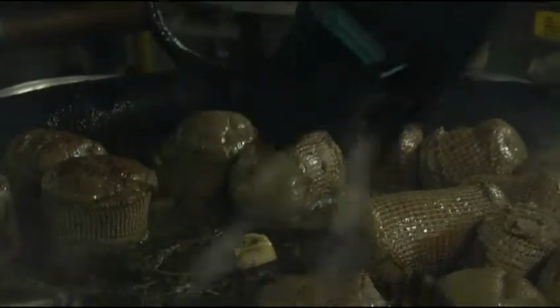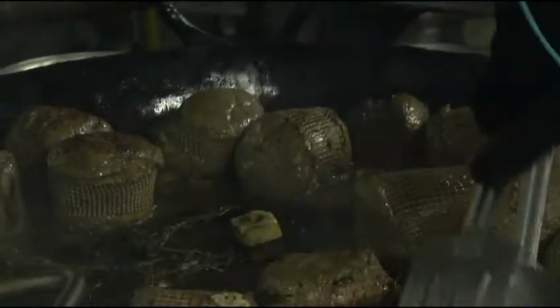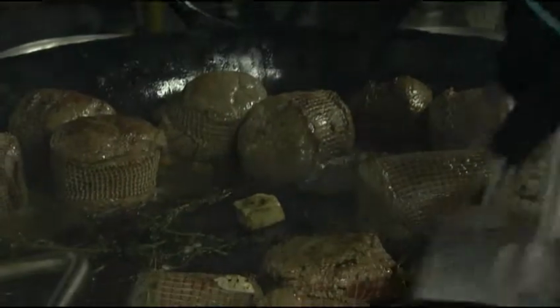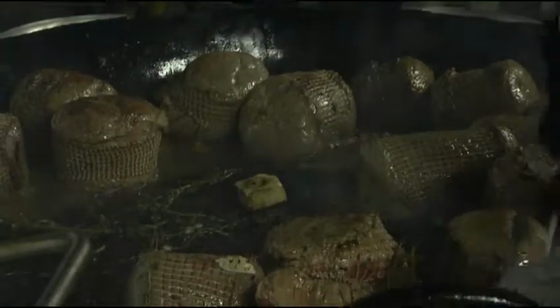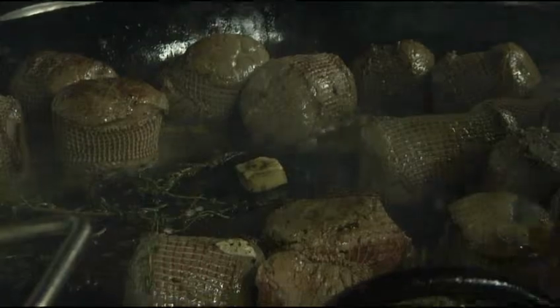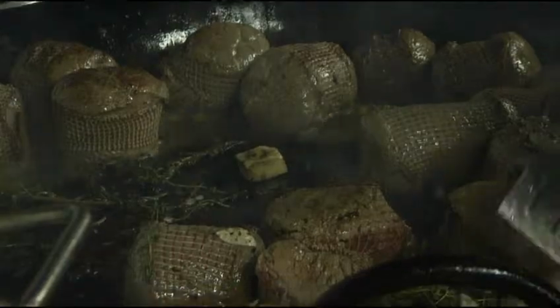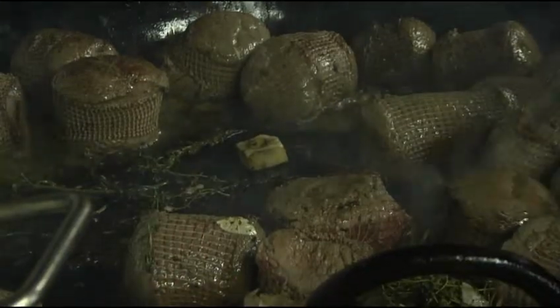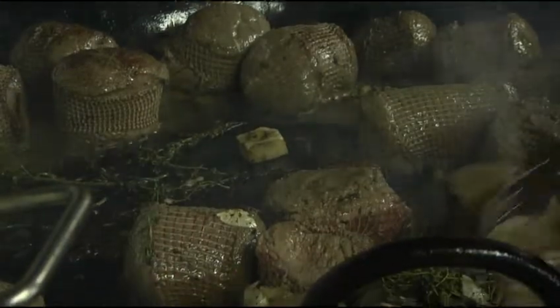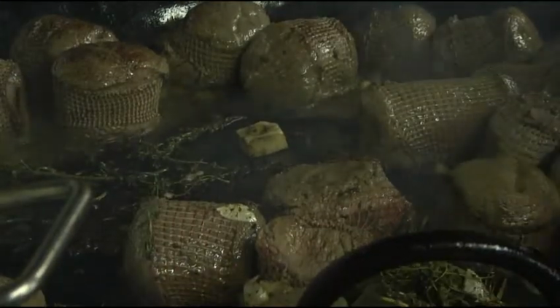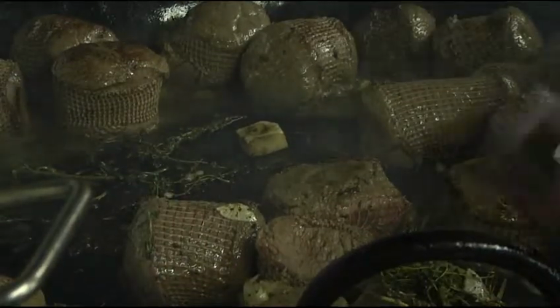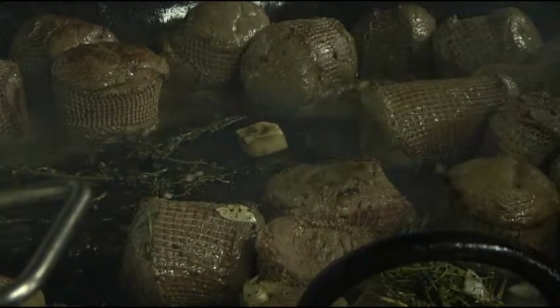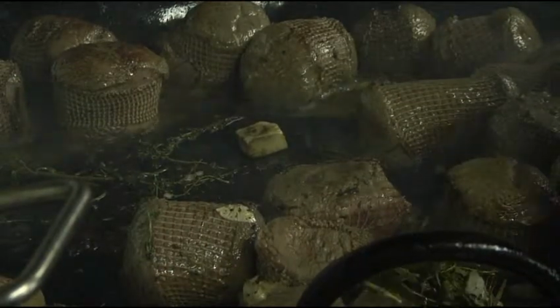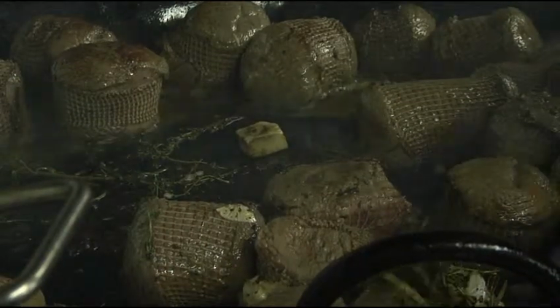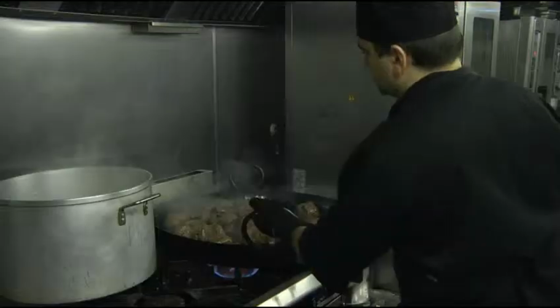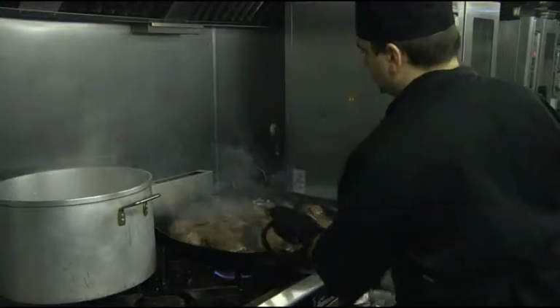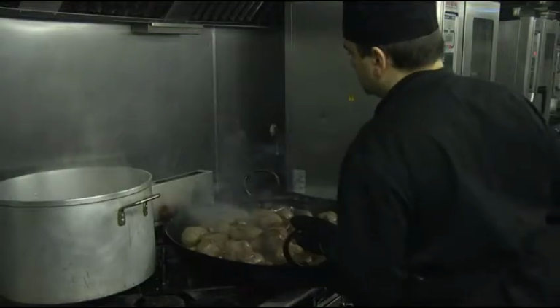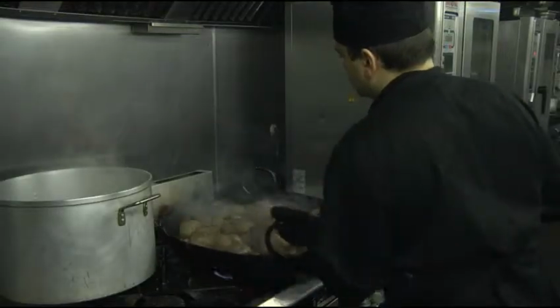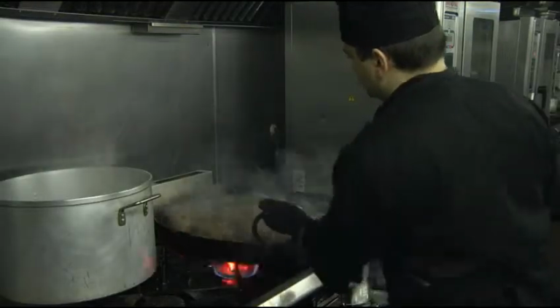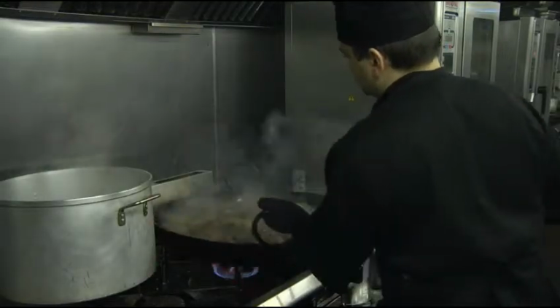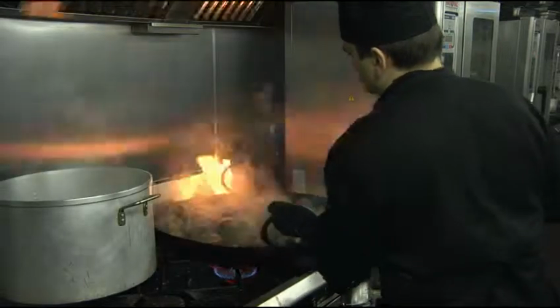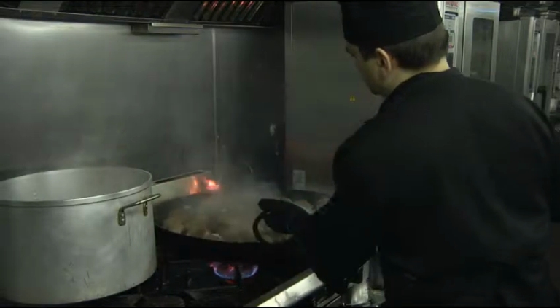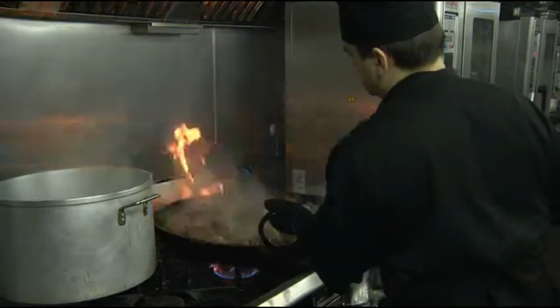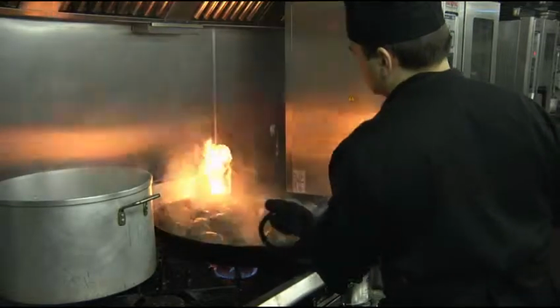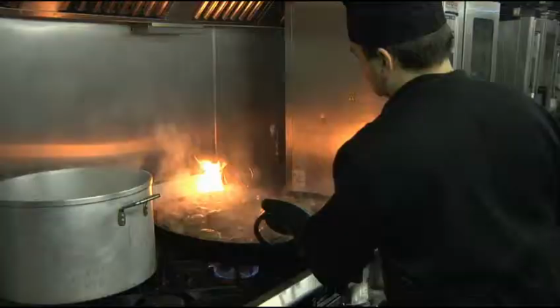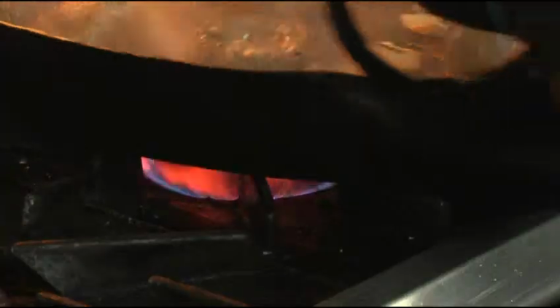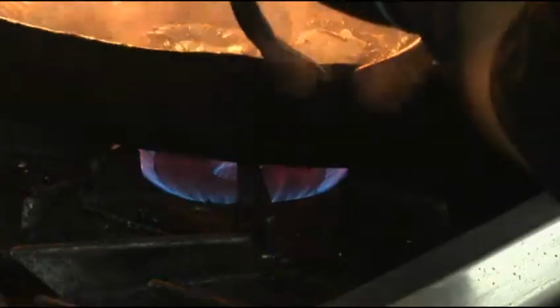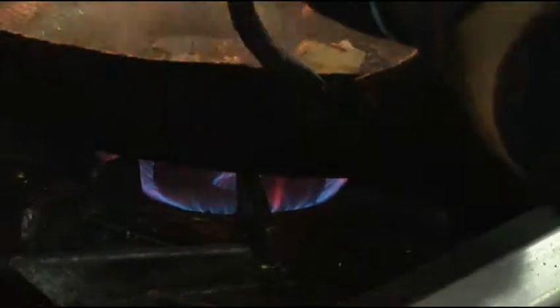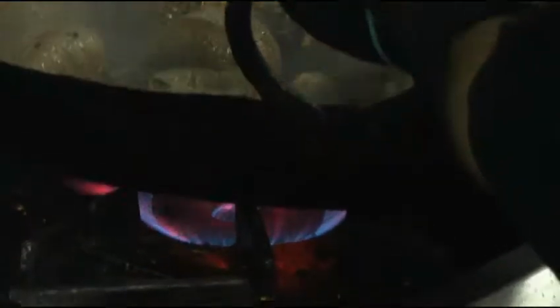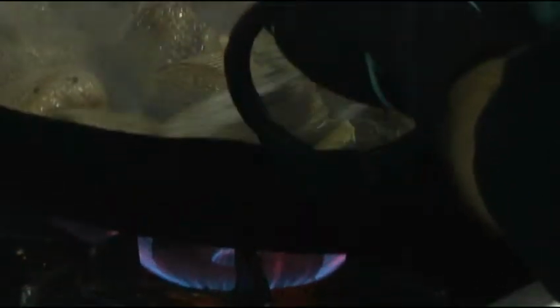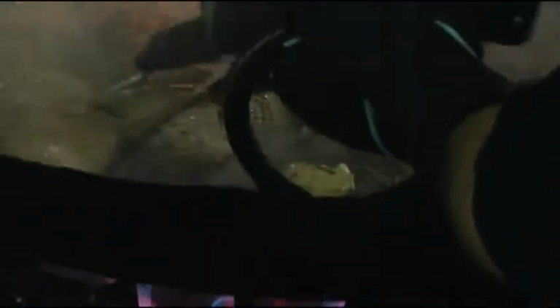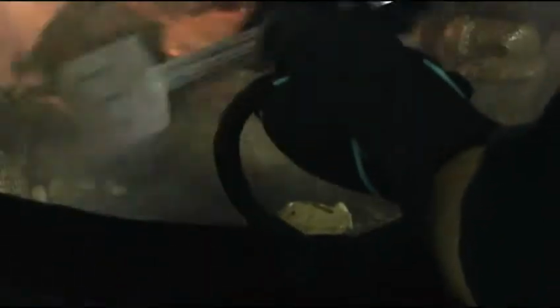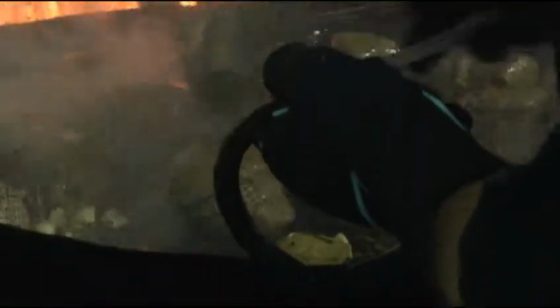Even when flames are obviously very high and I'm tossing the pan, I don't have to back away because my hands don't get burnt — very well protected.